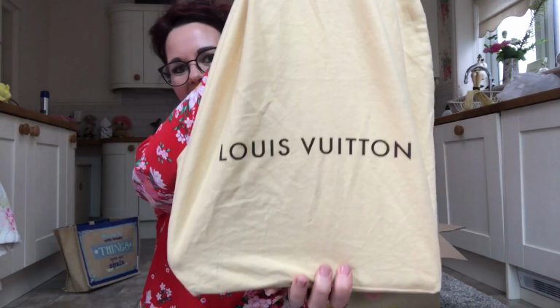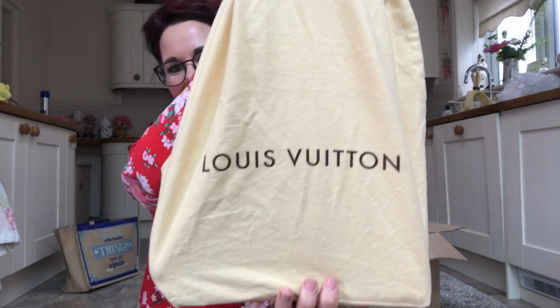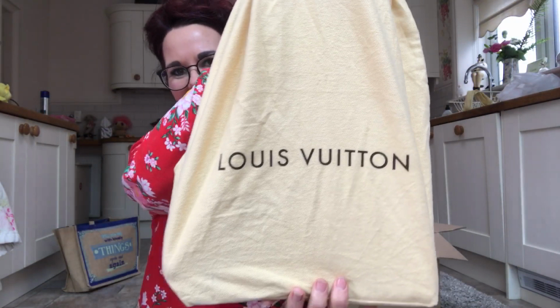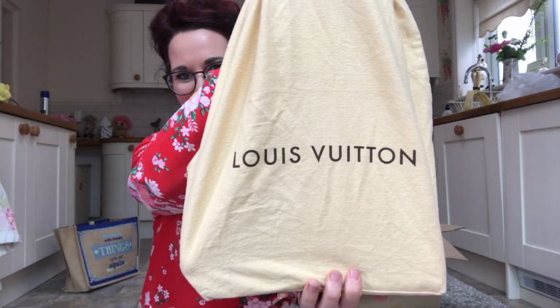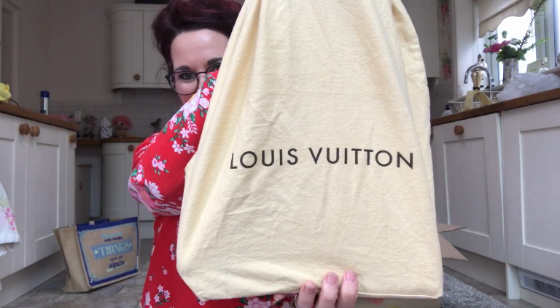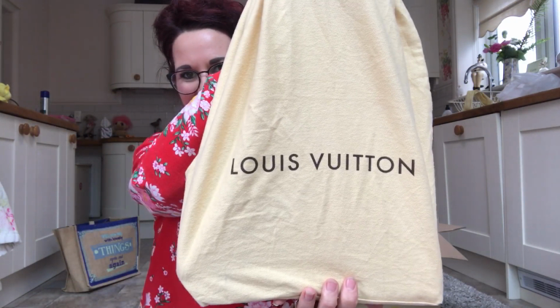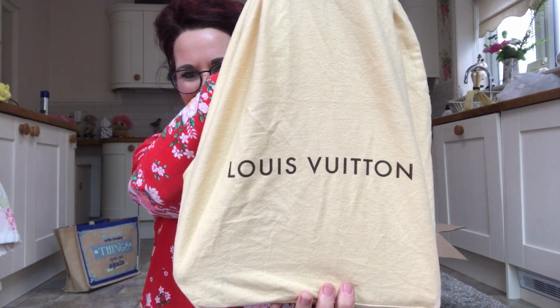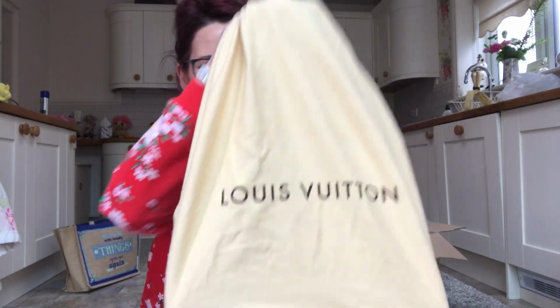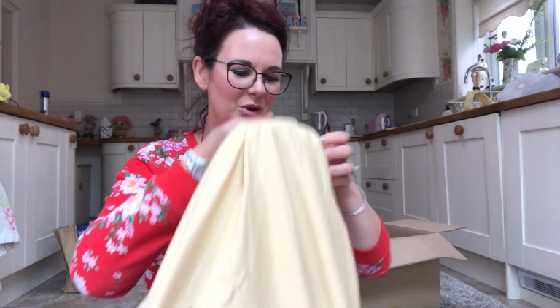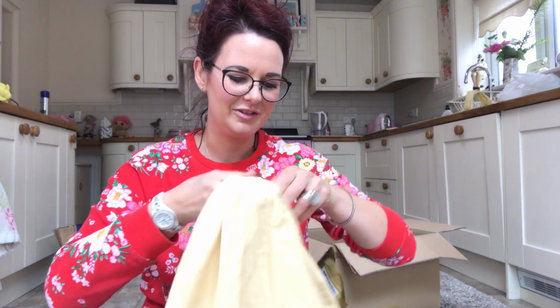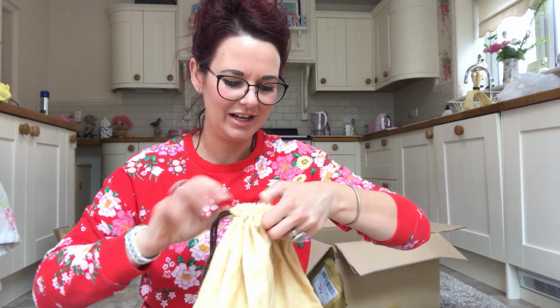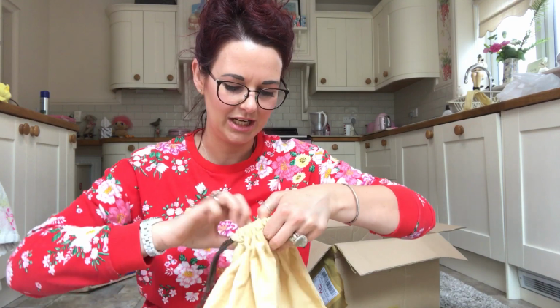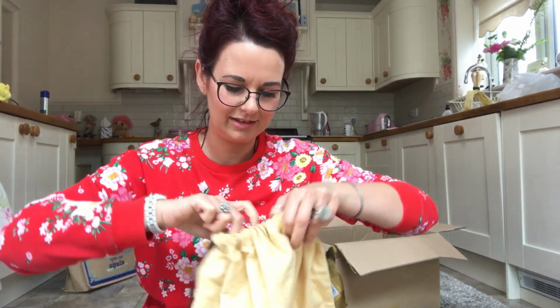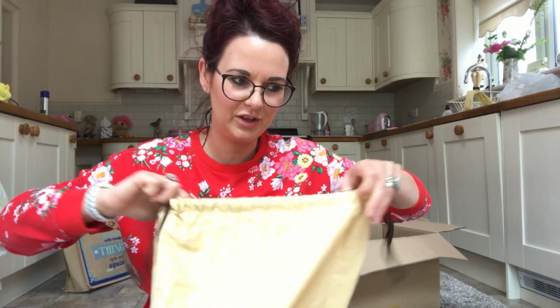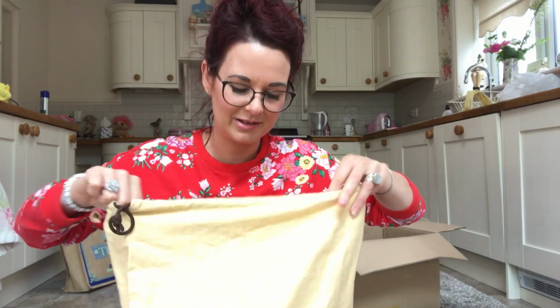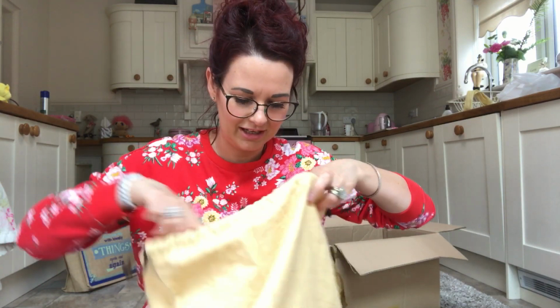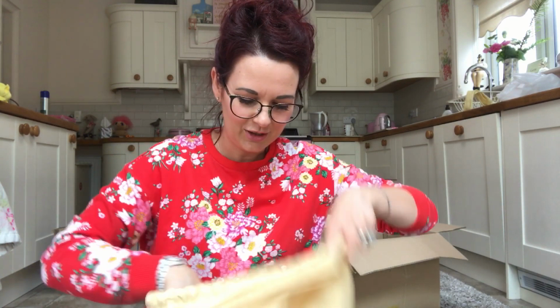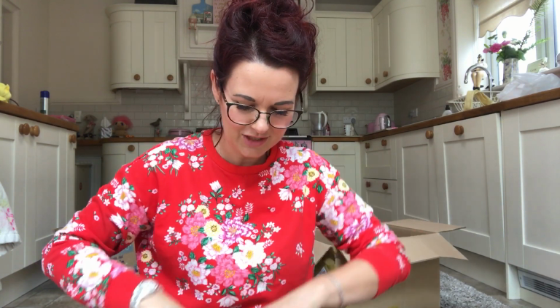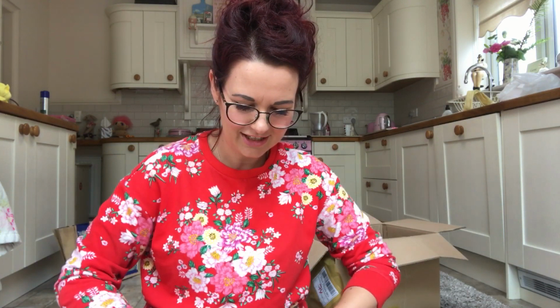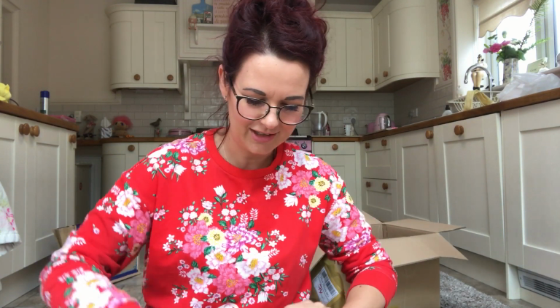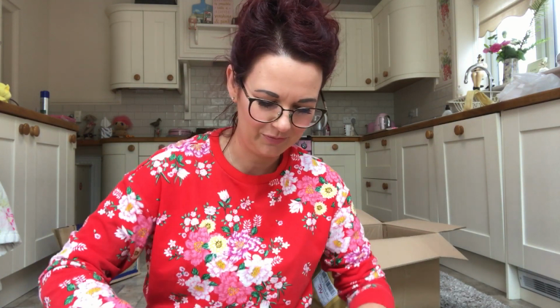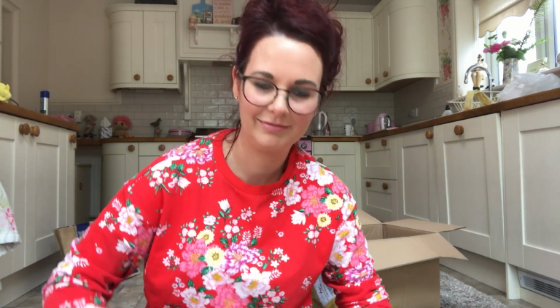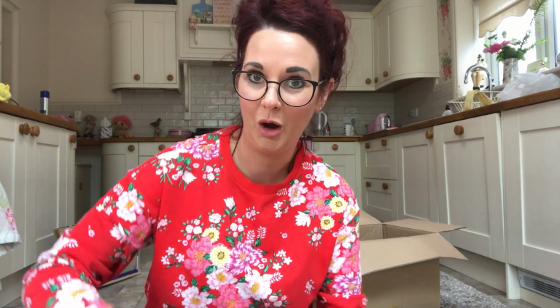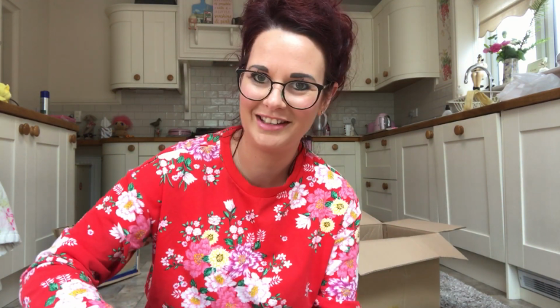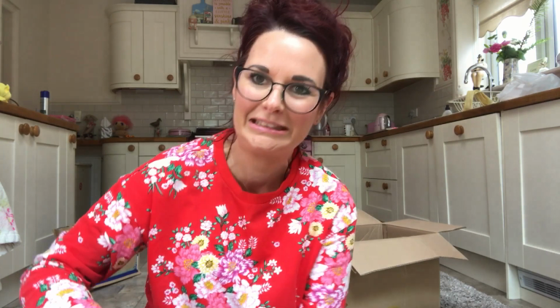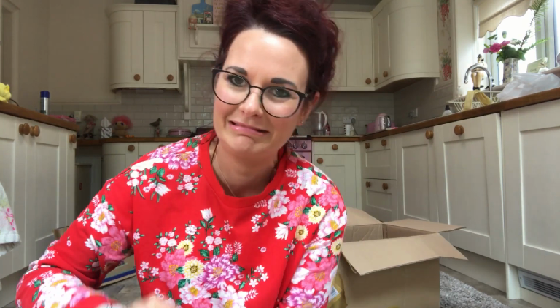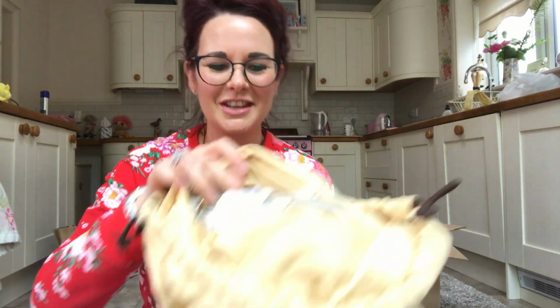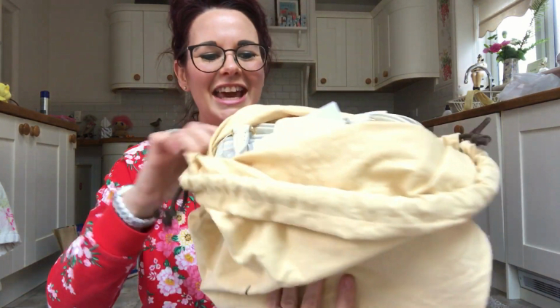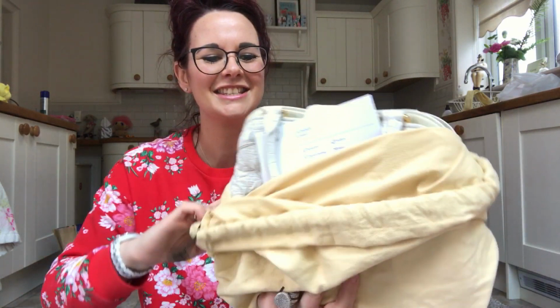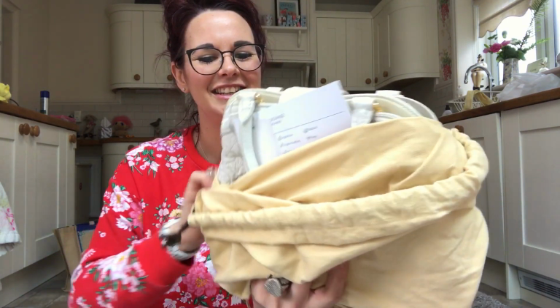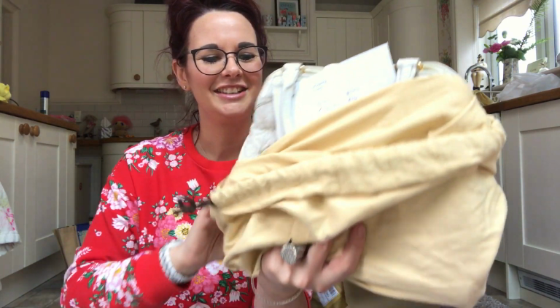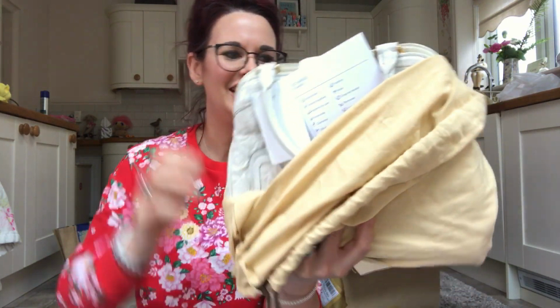Here we go — my favourite make. I do feel like I've not bought any Louis Vuitton for ages; the last few bags have been Gucci. I'm so scared.